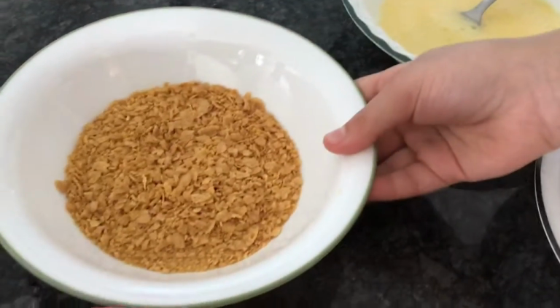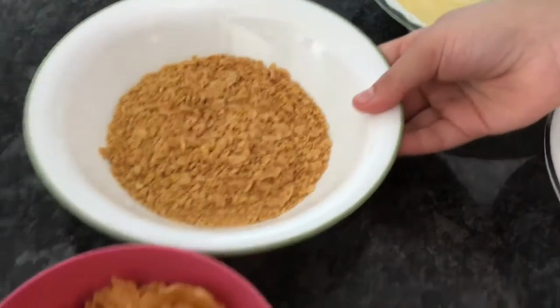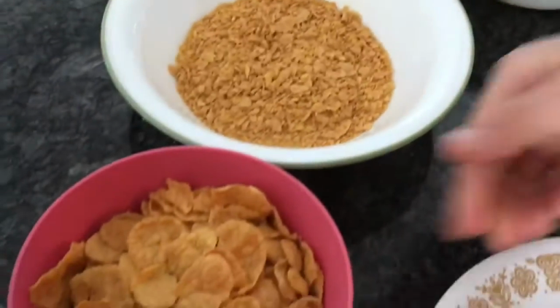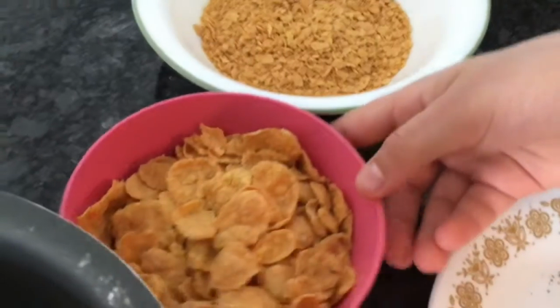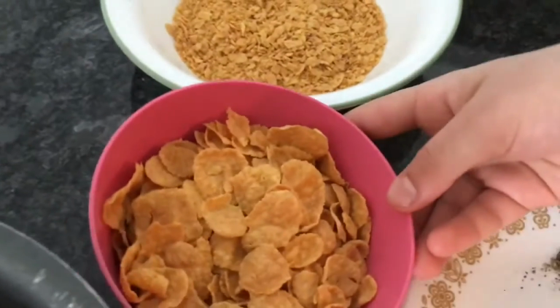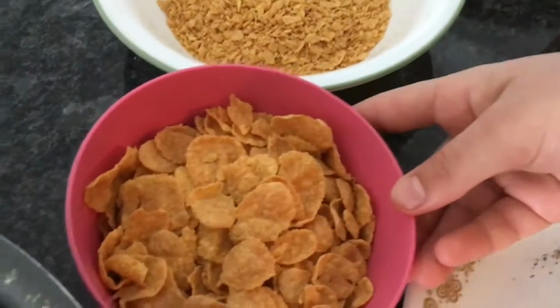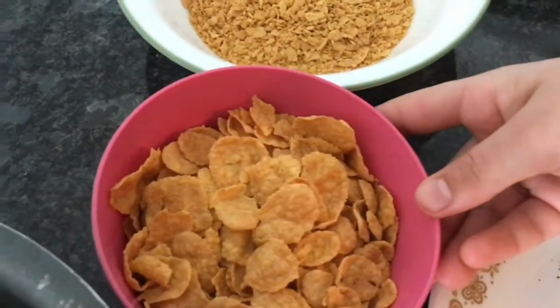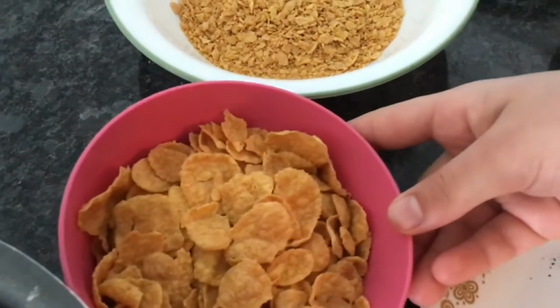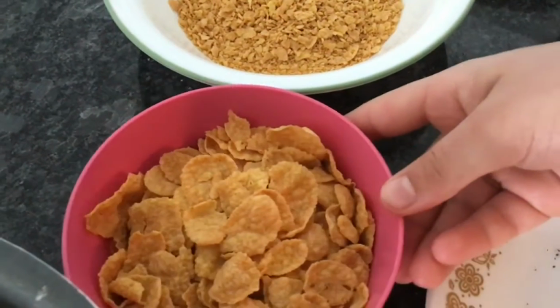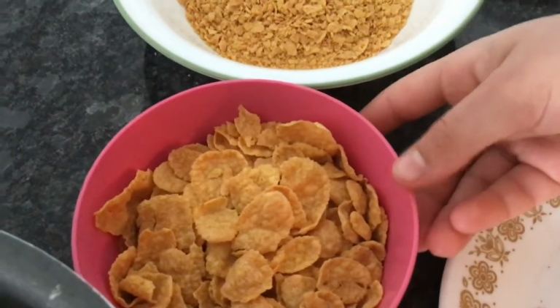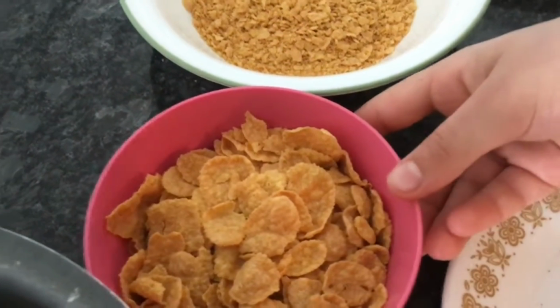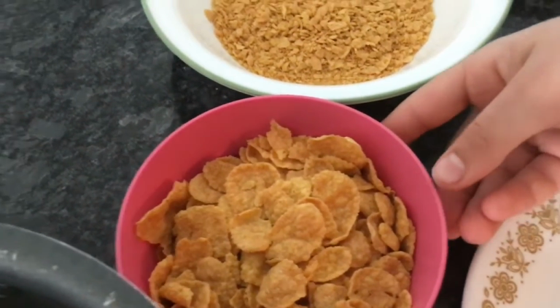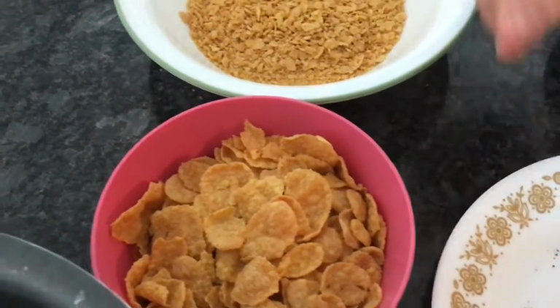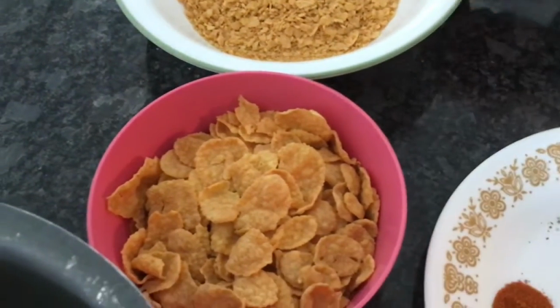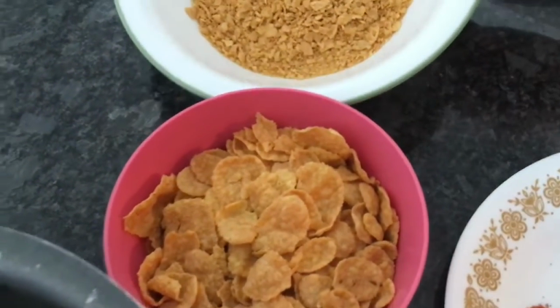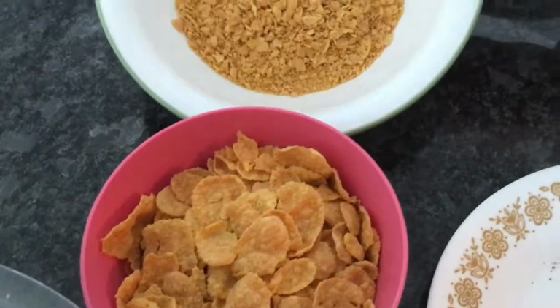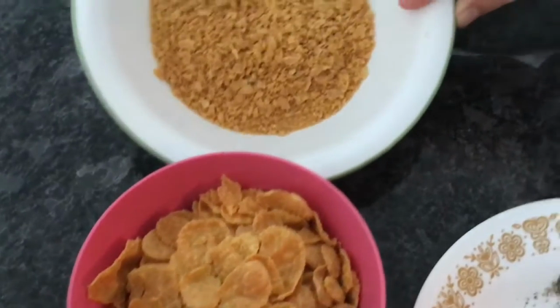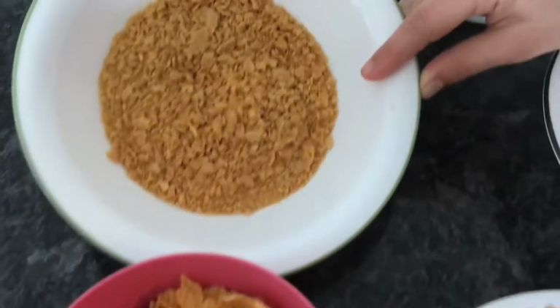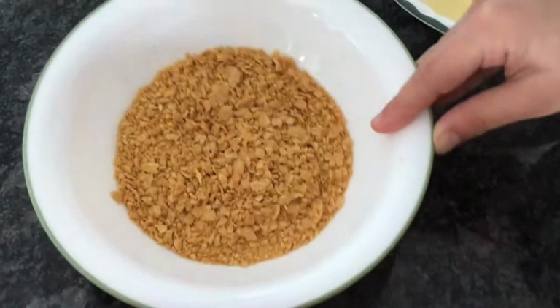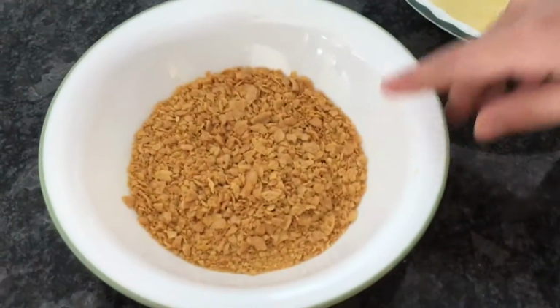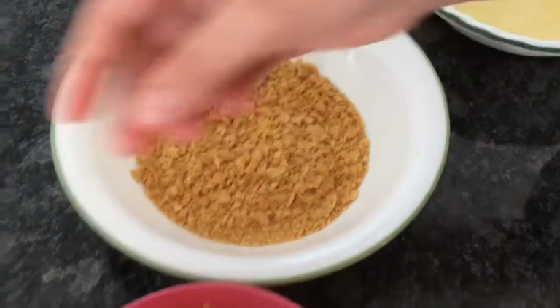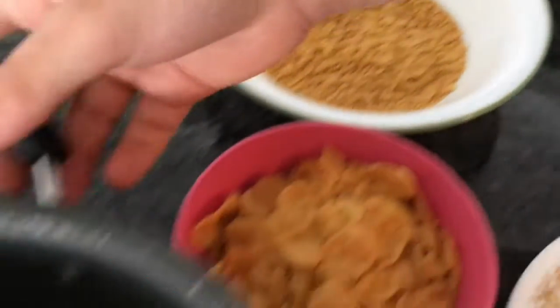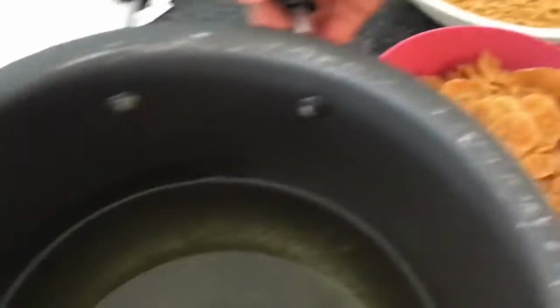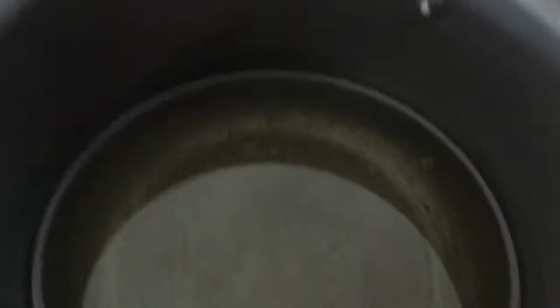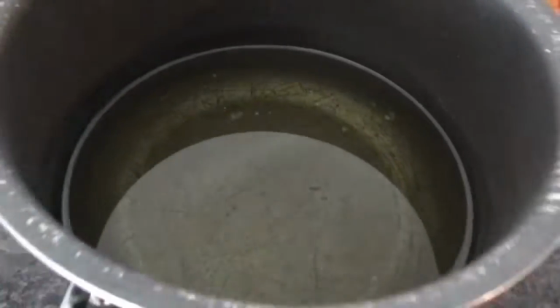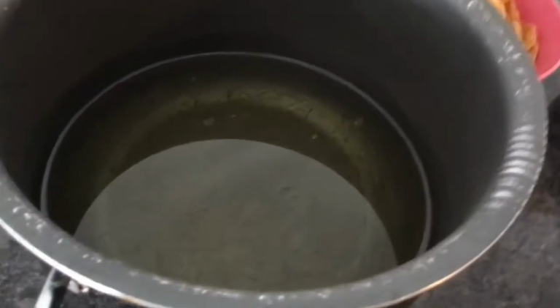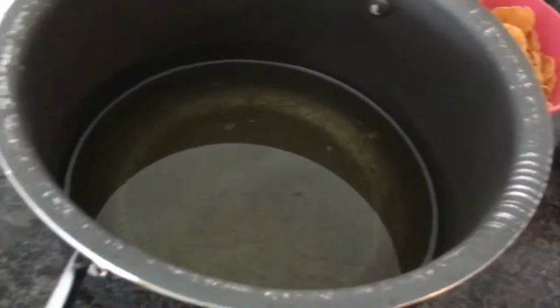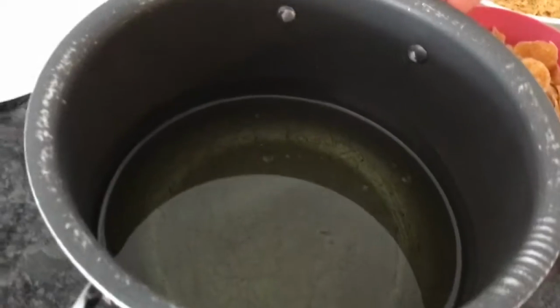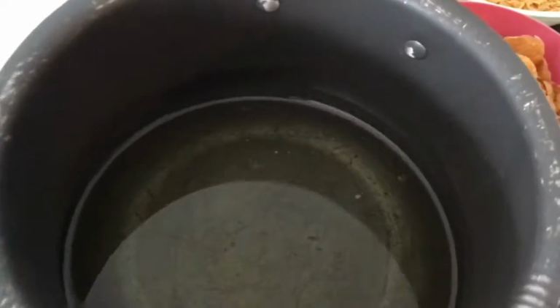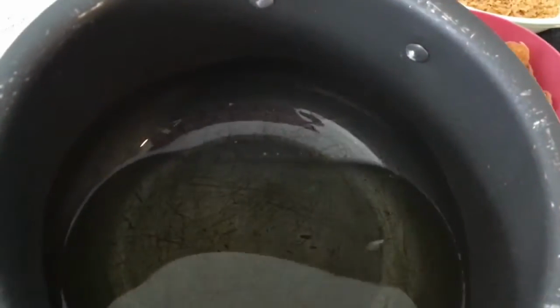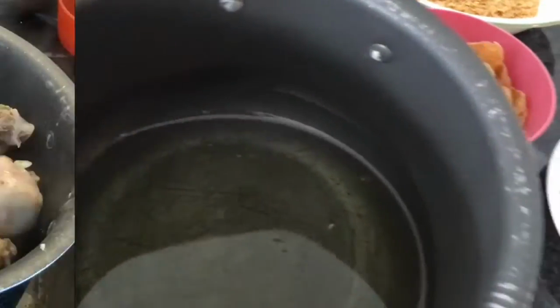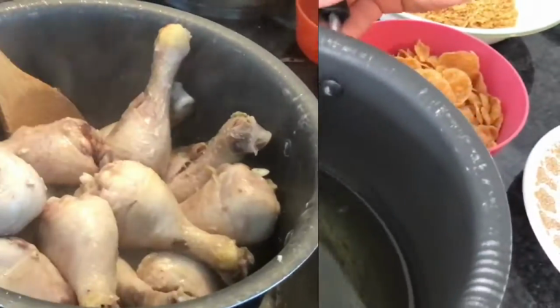I also have gluten-free cereal — originally it doesn't have any flavor — and I have one cup of it that I just crushed with a blender. And I have about two cups of oil in a small pot.